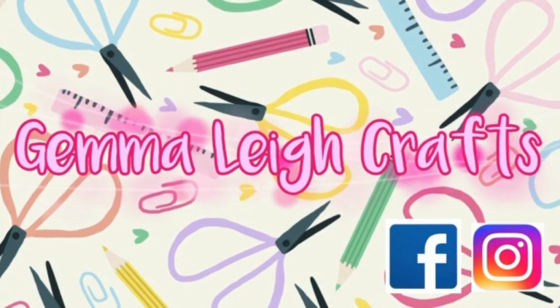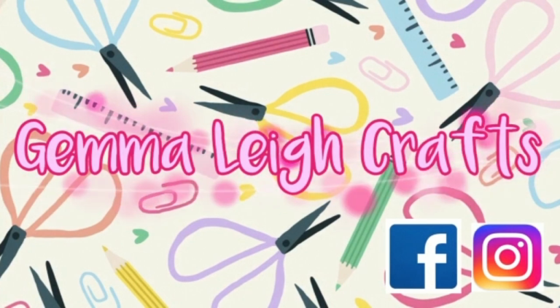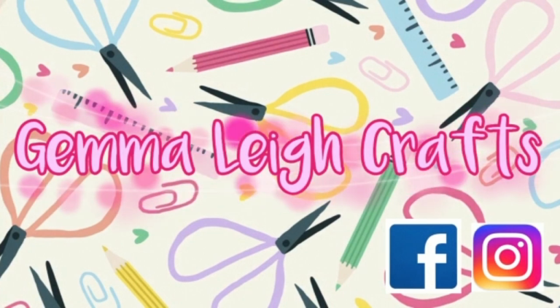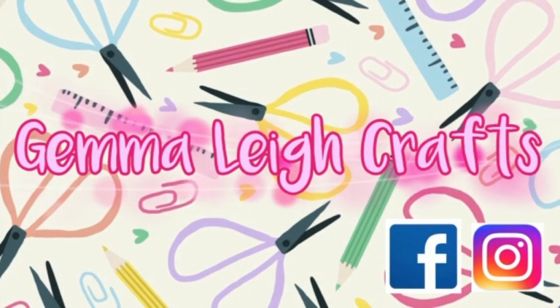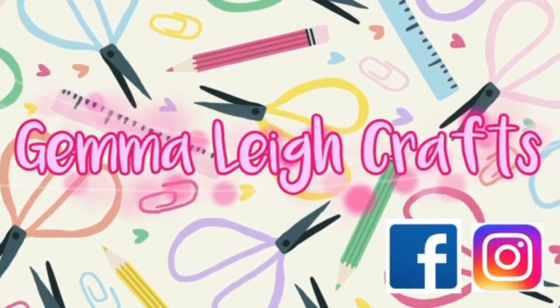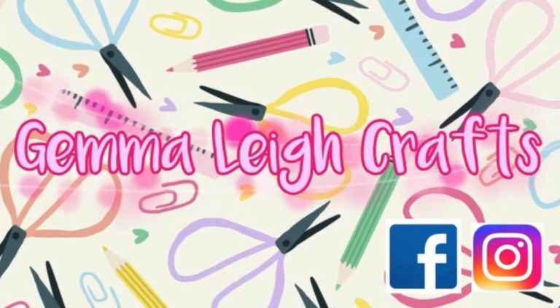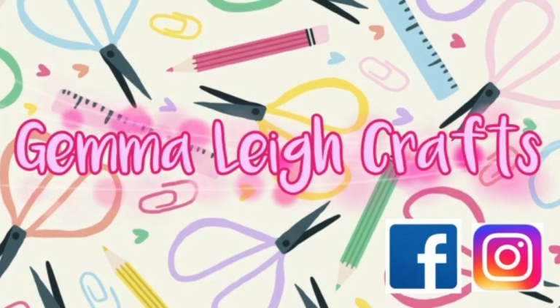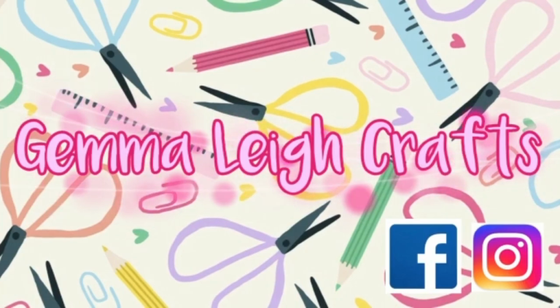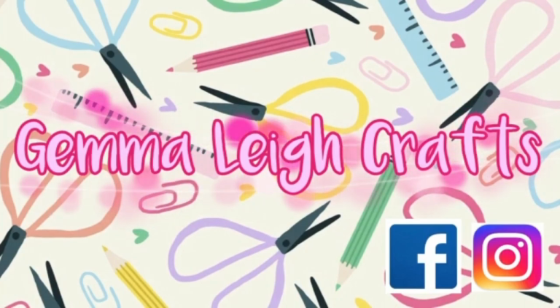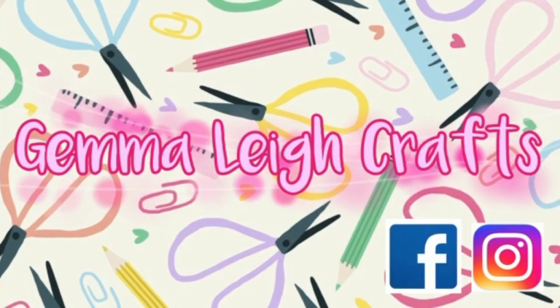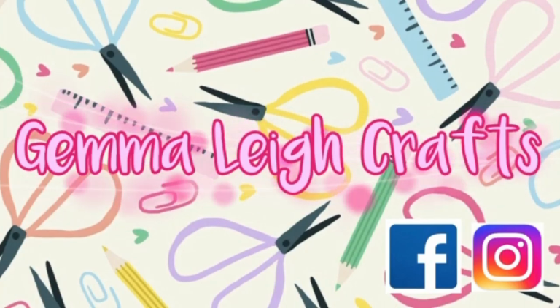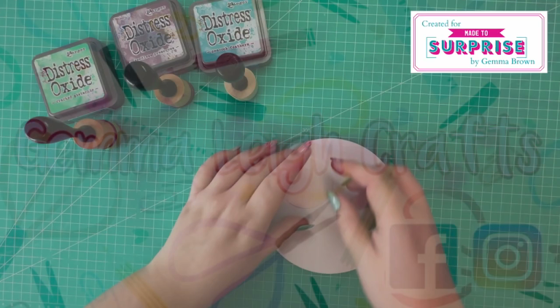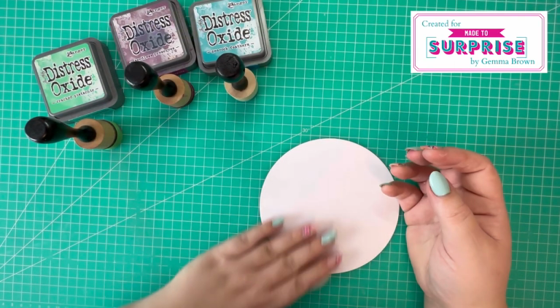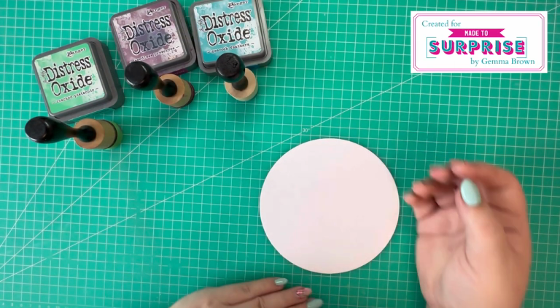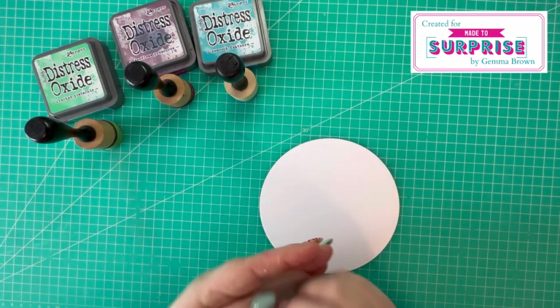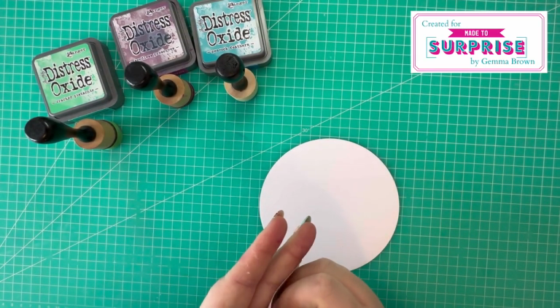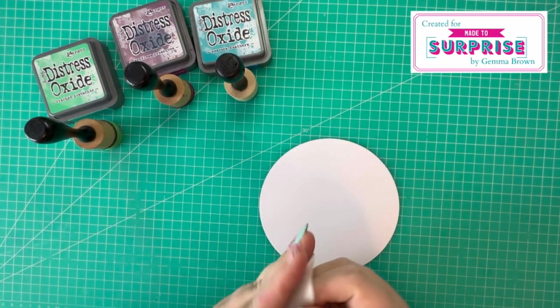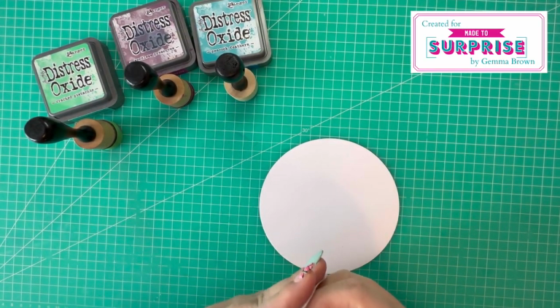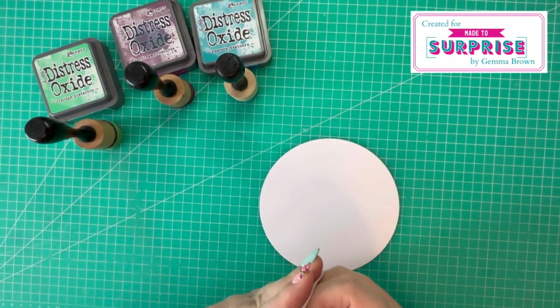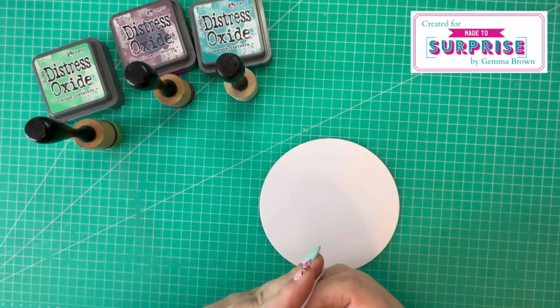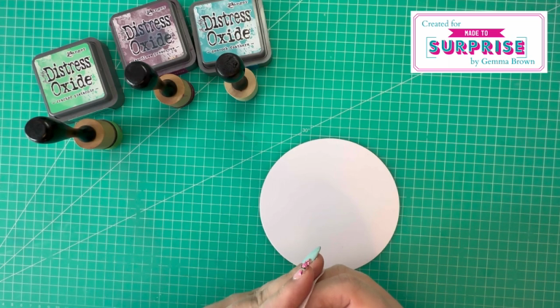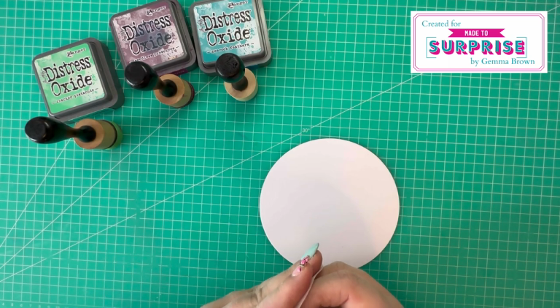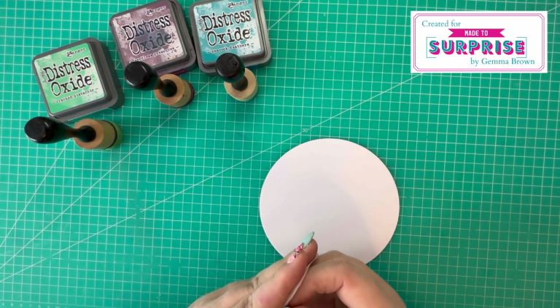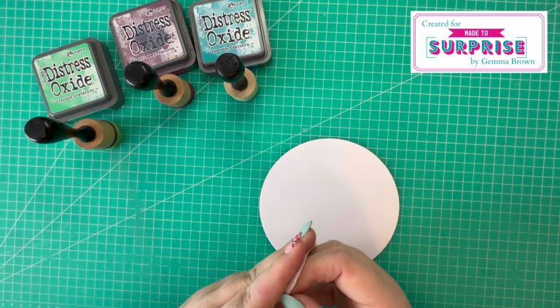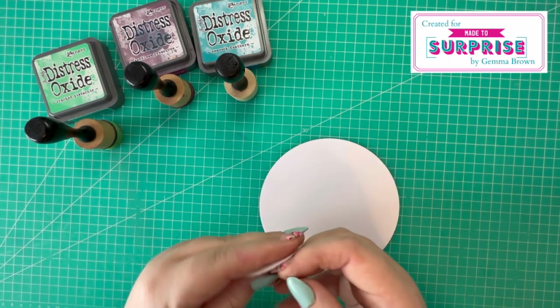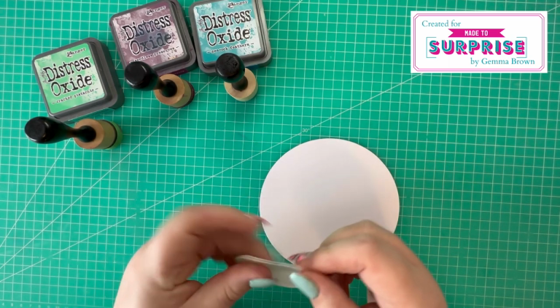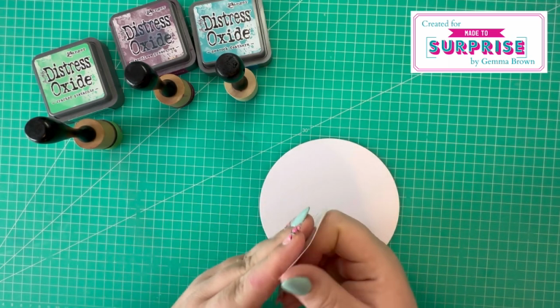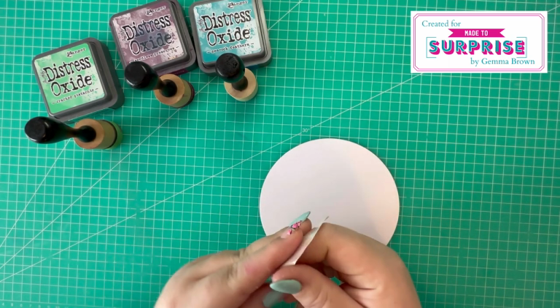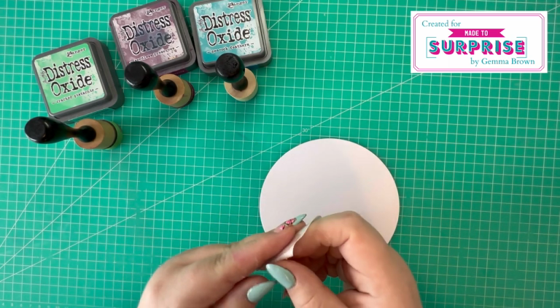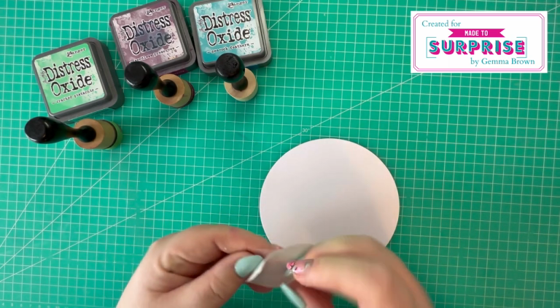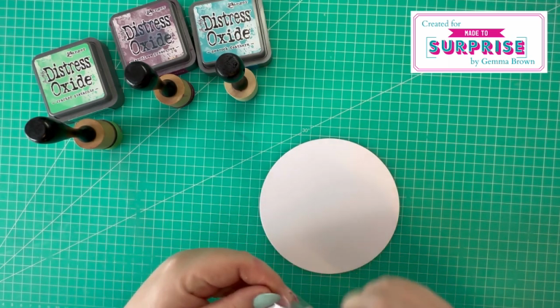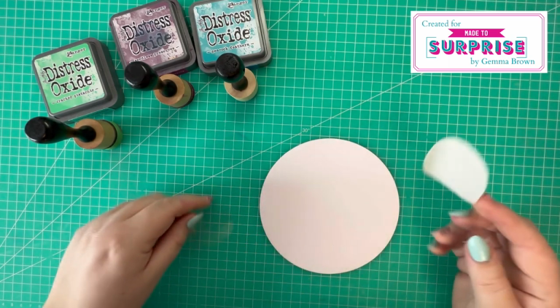Hi everyone, Jemma here. Thanks for watching today. This video is a little bit different to normal — I'm just going to do a voiceover while you see me work through the process of making one of my samples for the major surprise launch.